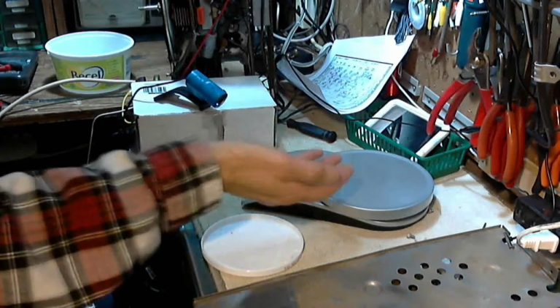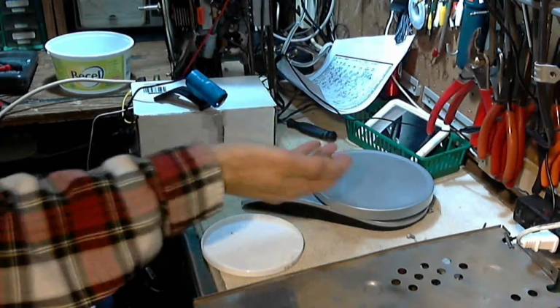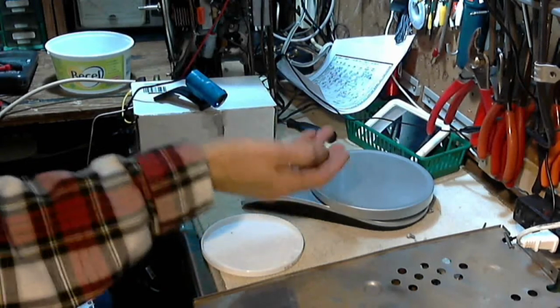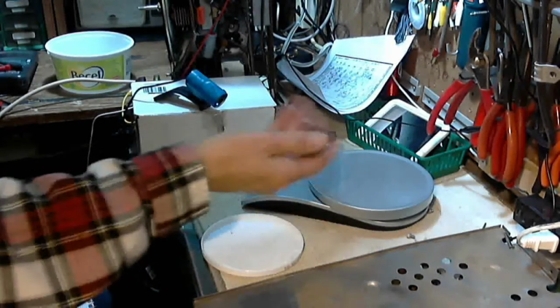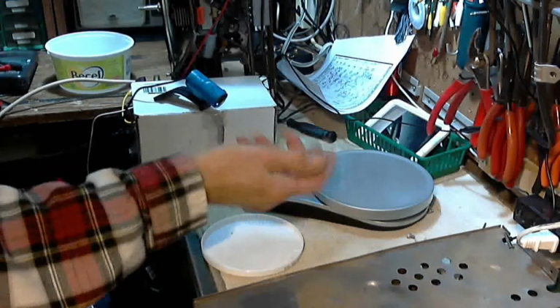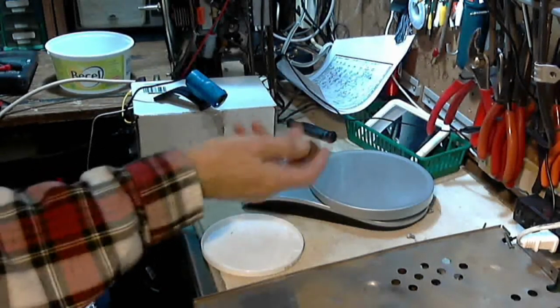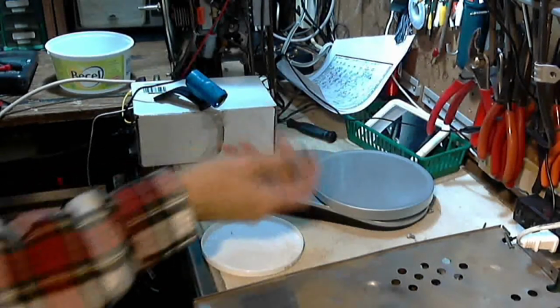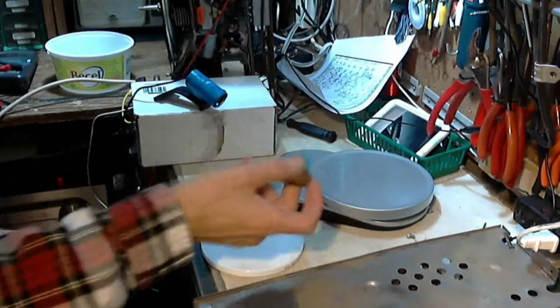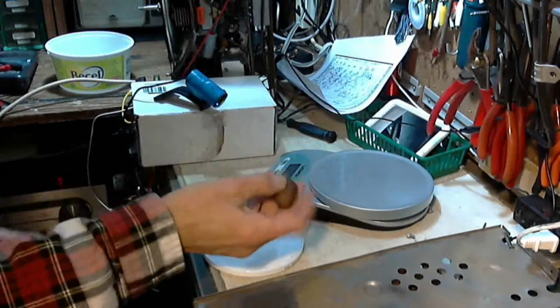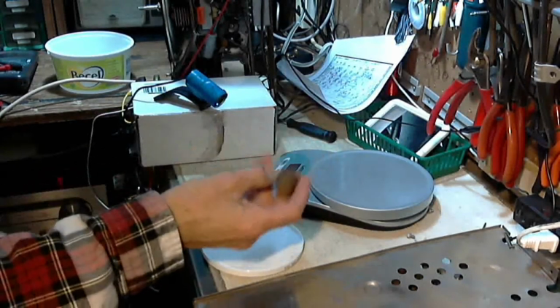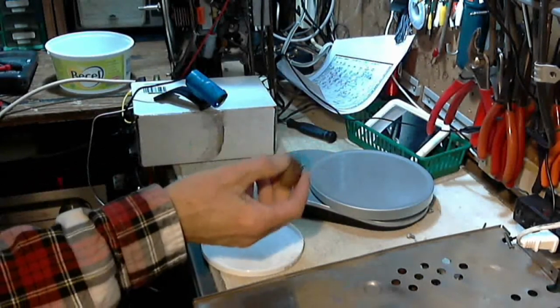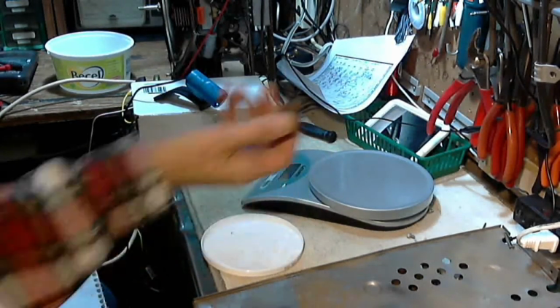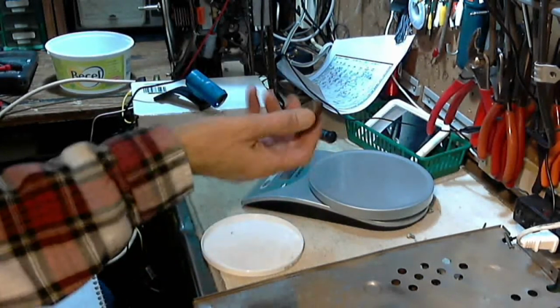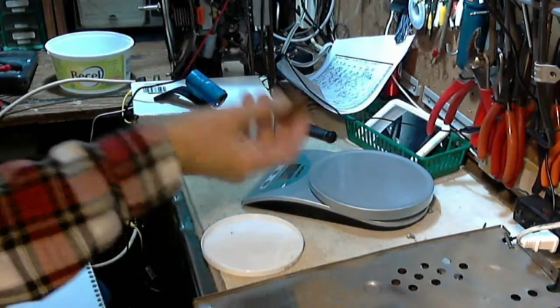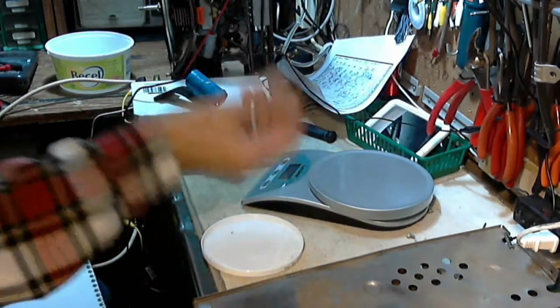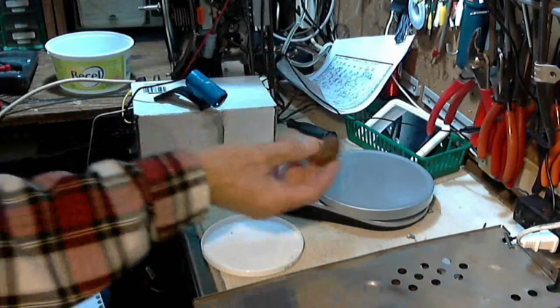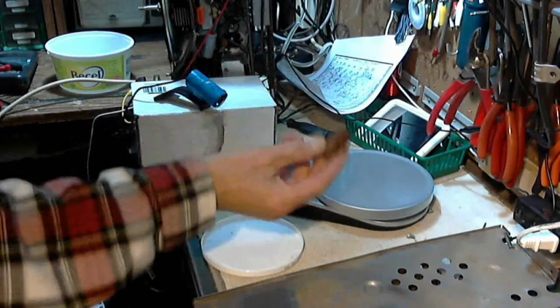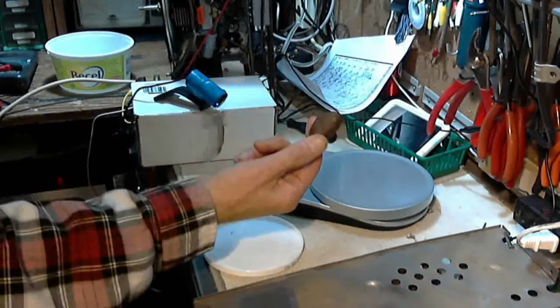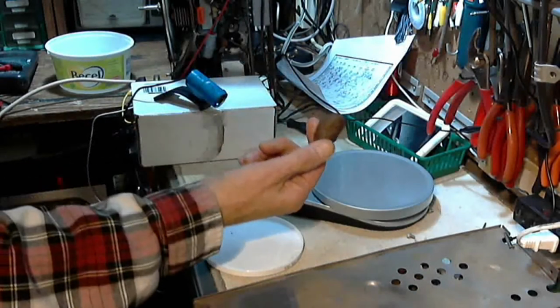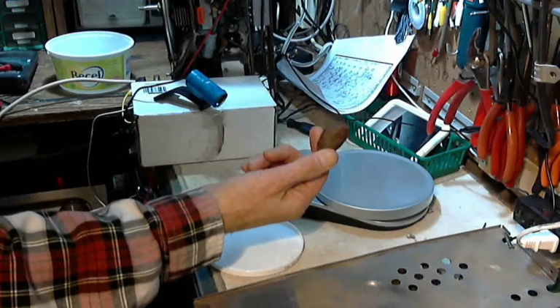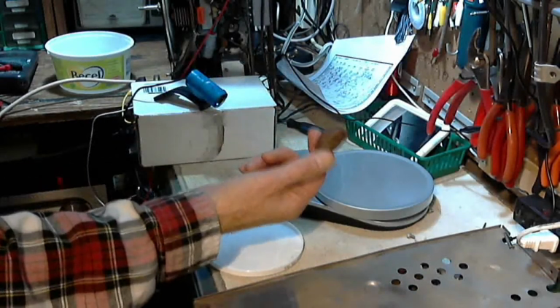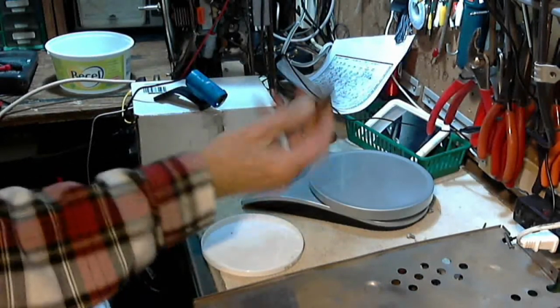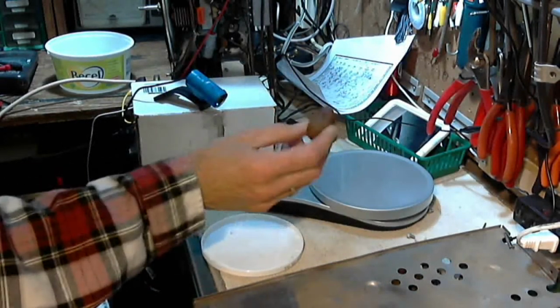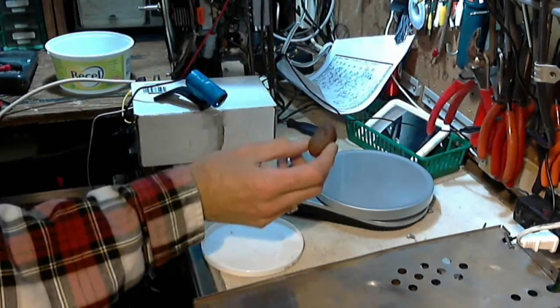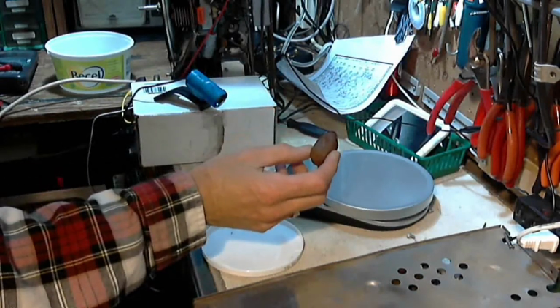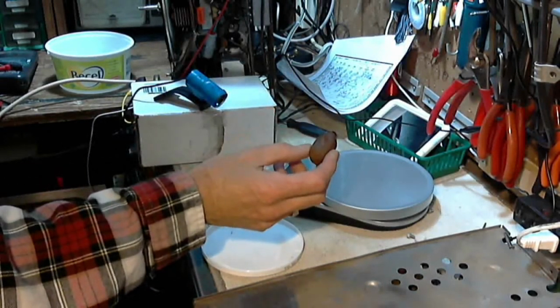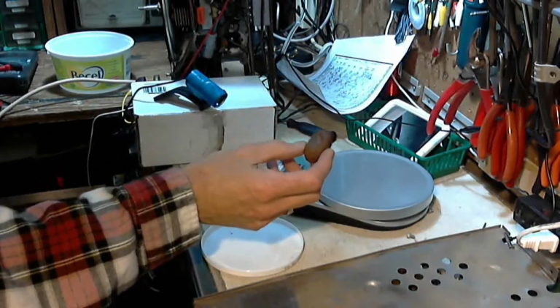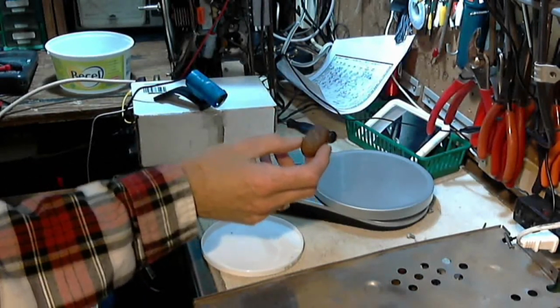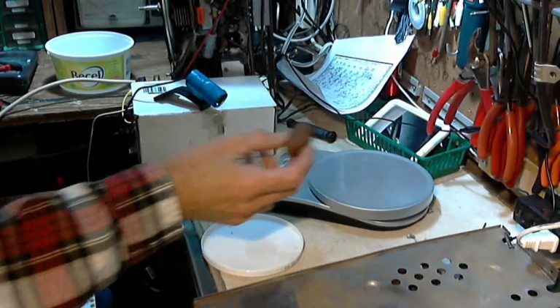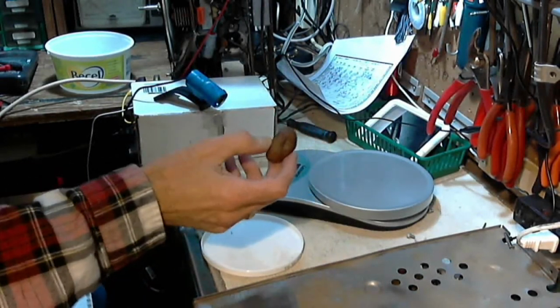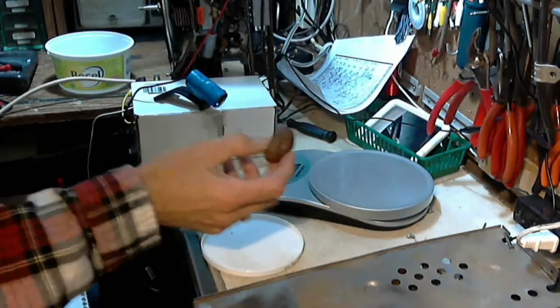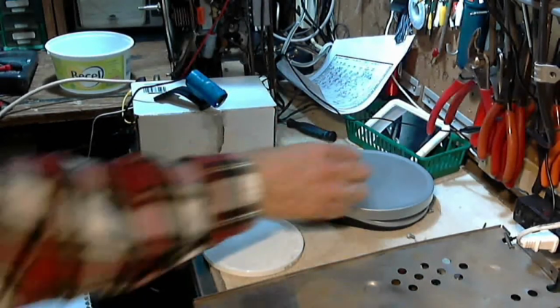I think this thing is pretty darn dense, so it may go some way to eliminating what it may not be. So let's do a few measurements here.